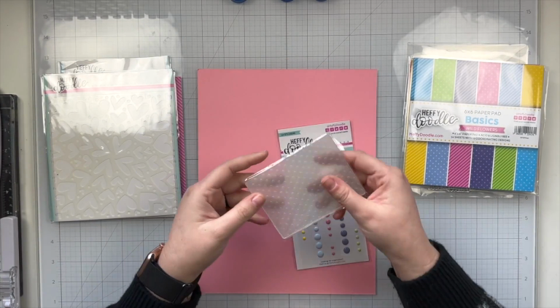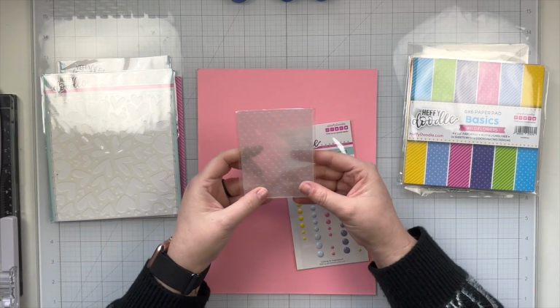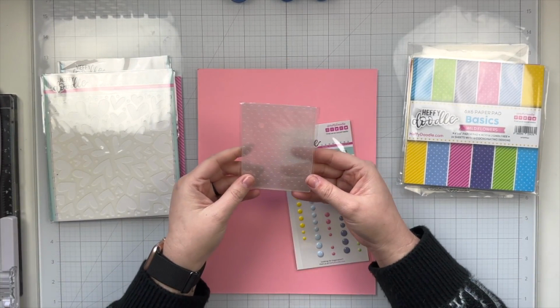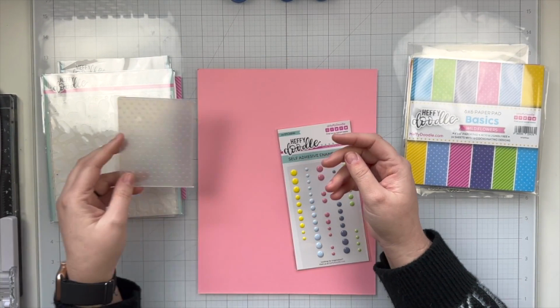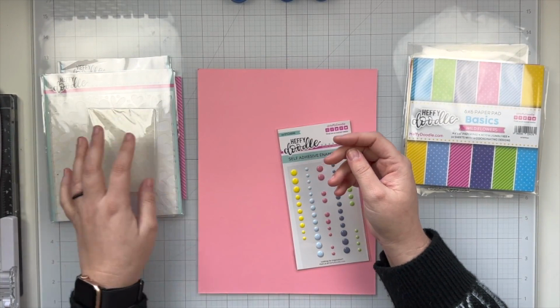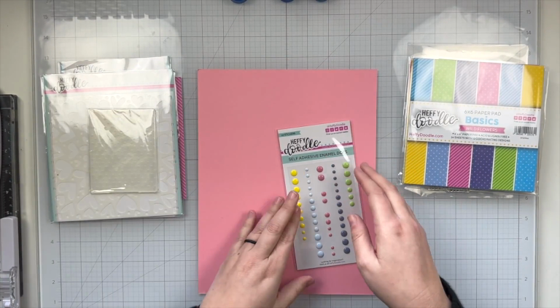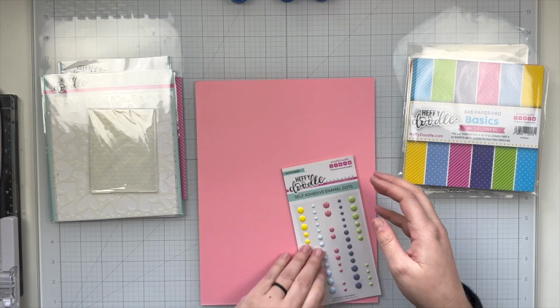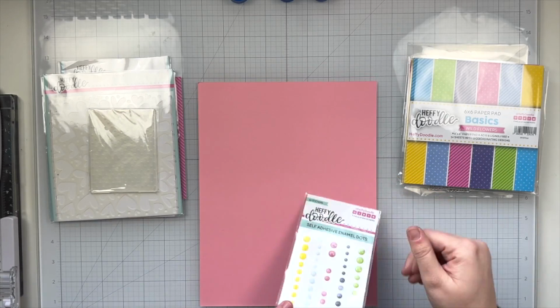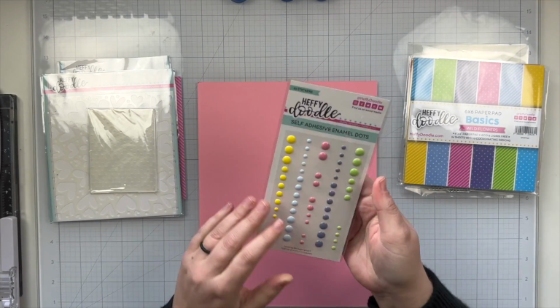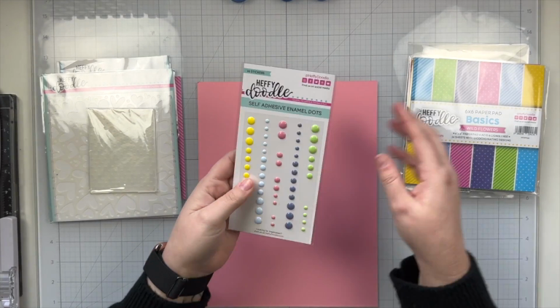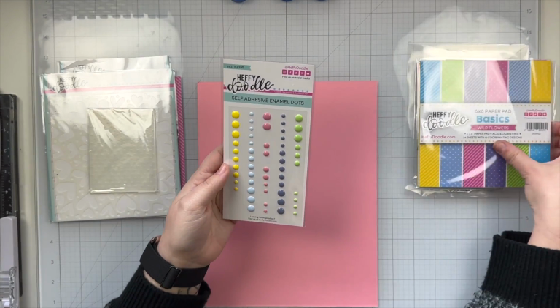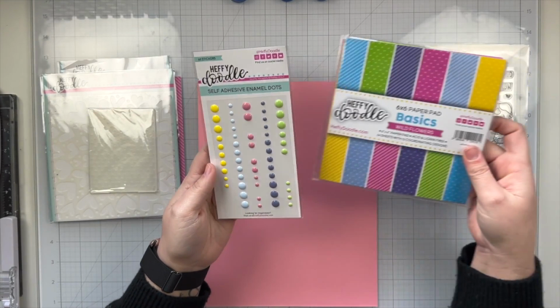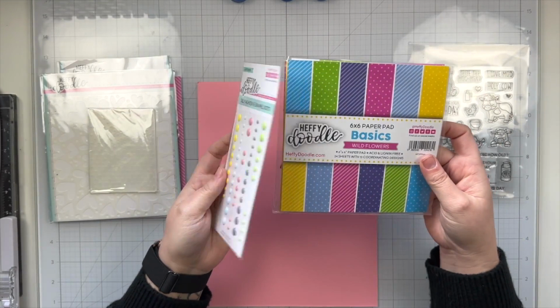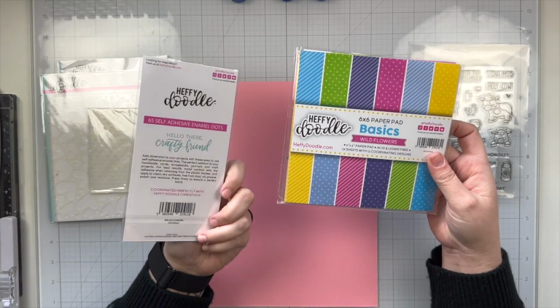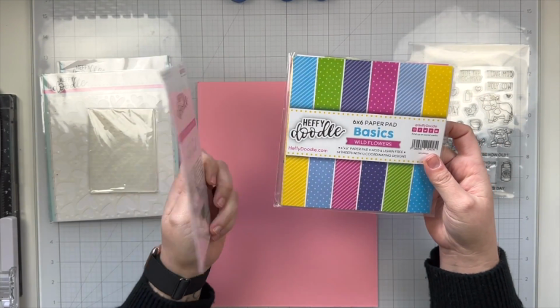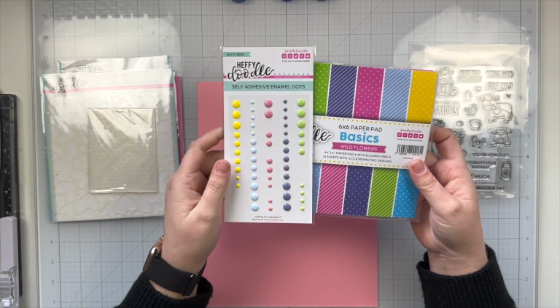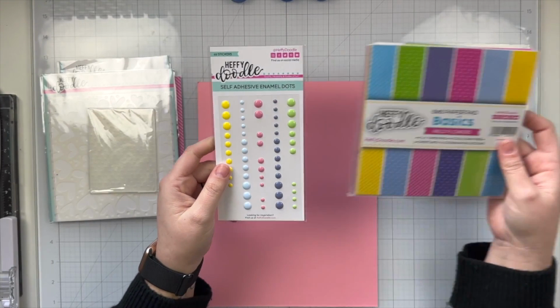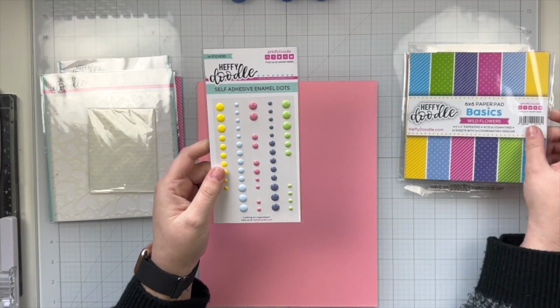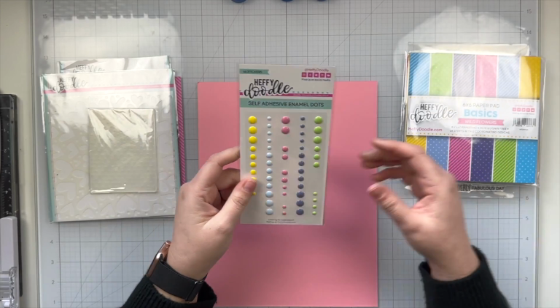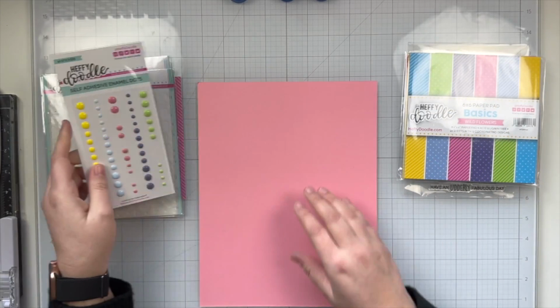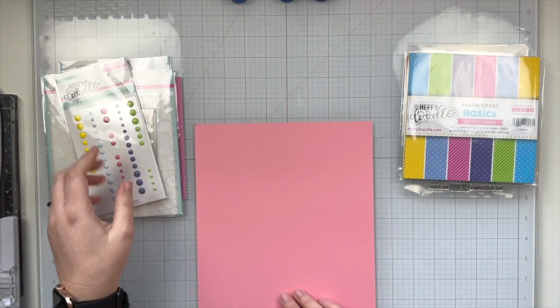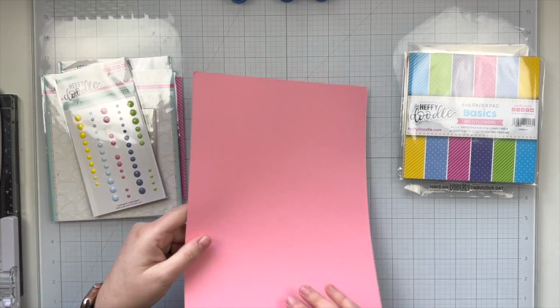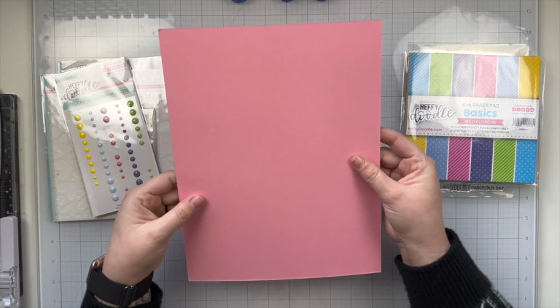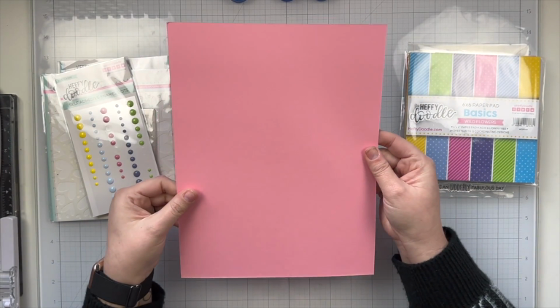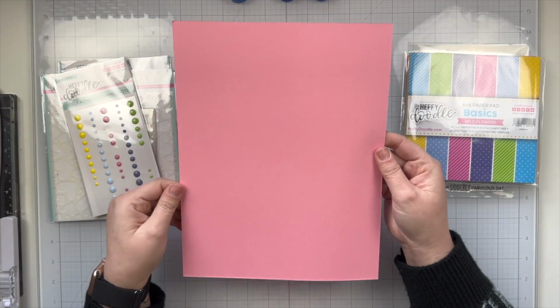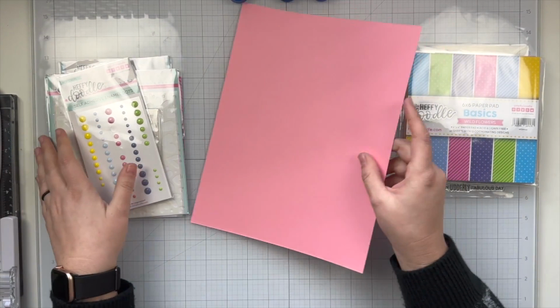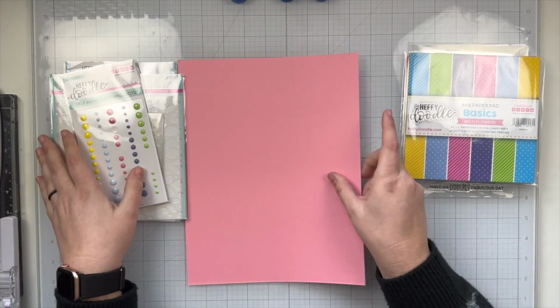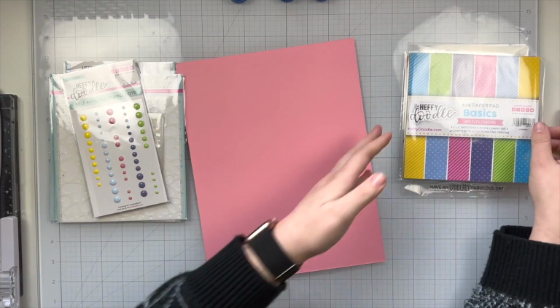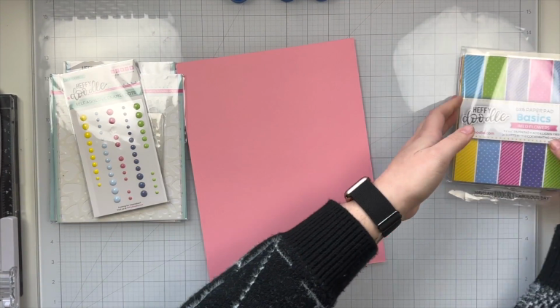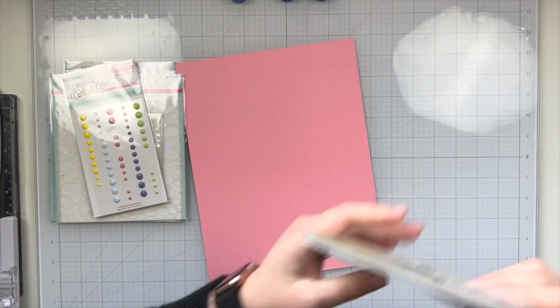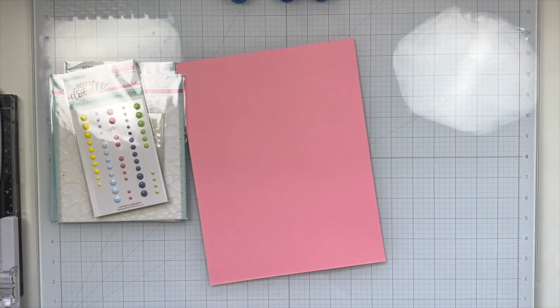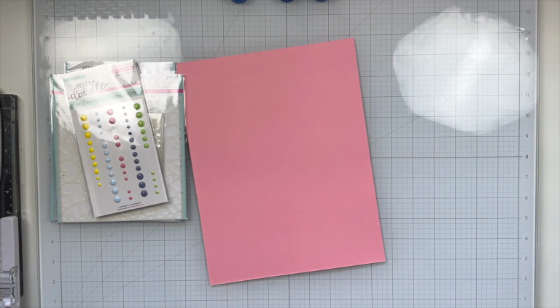I have this little embossing folder. It comes with the mini die cut machine and I also have my Wildflowers enamel dots. I wanted to make sure I had very matchy colors today and I have a sheet of the Bubblegum Blush colored cardstock.